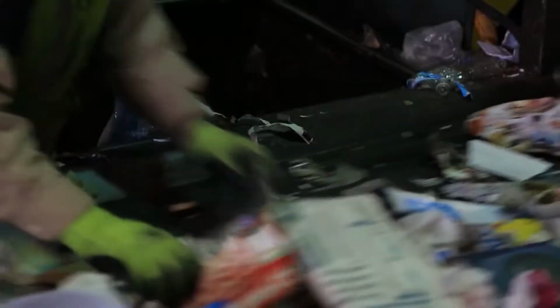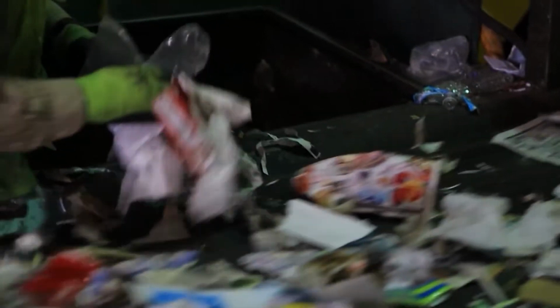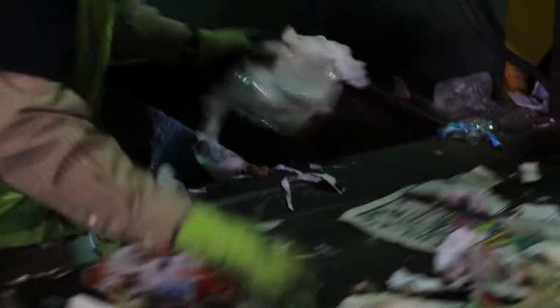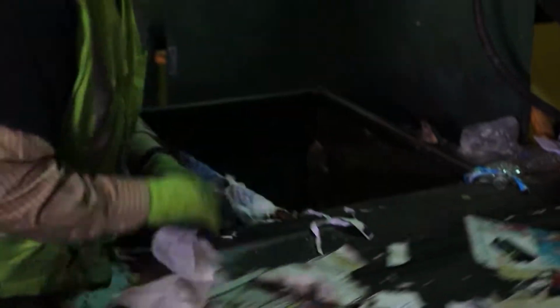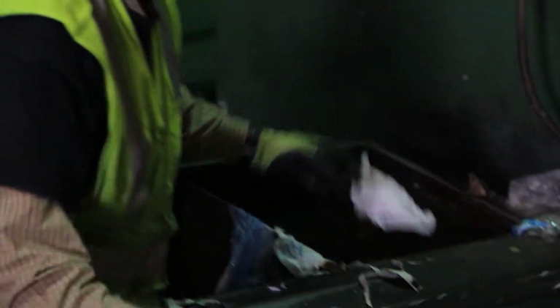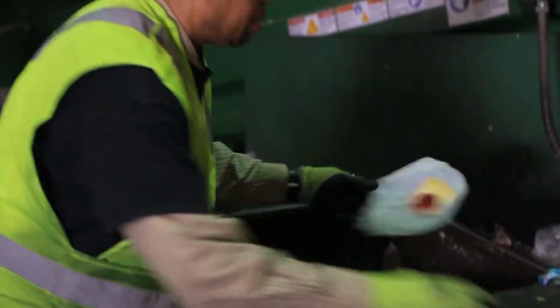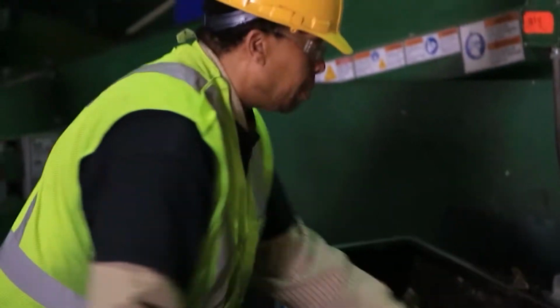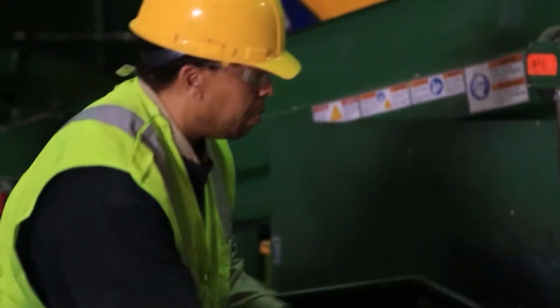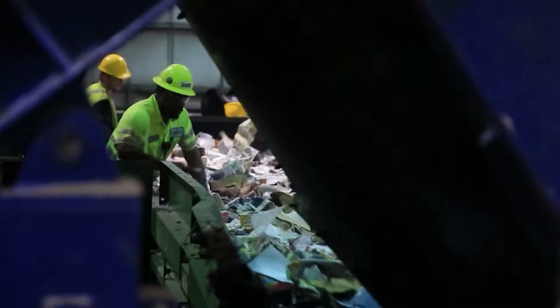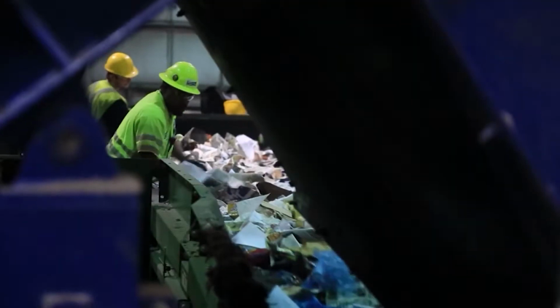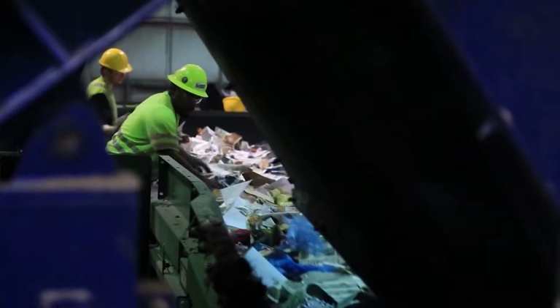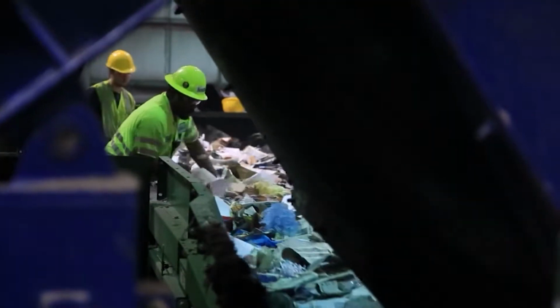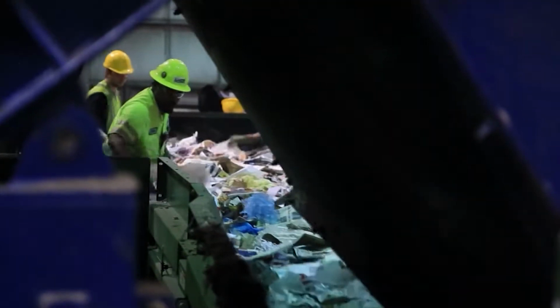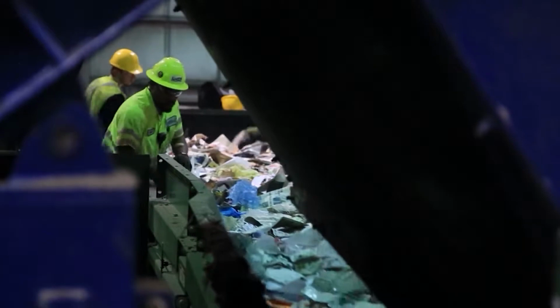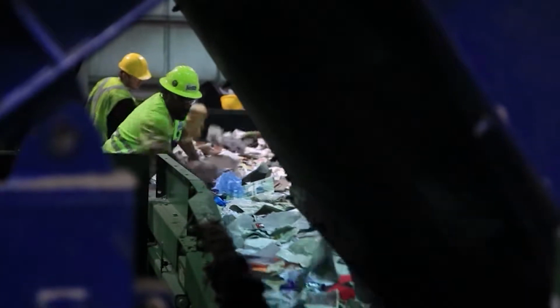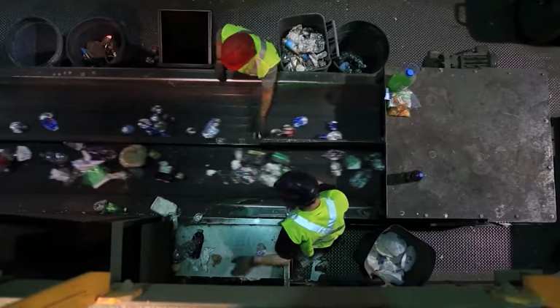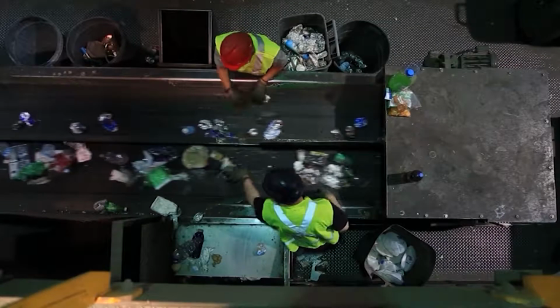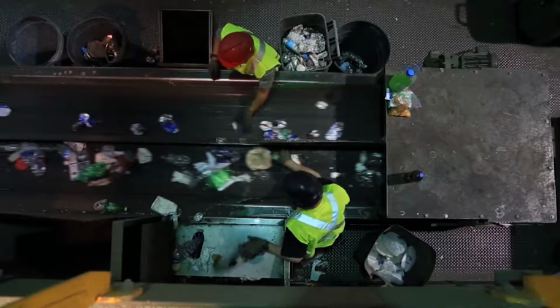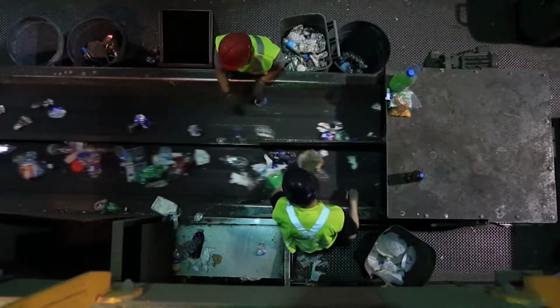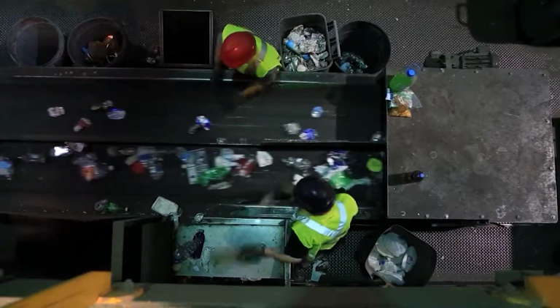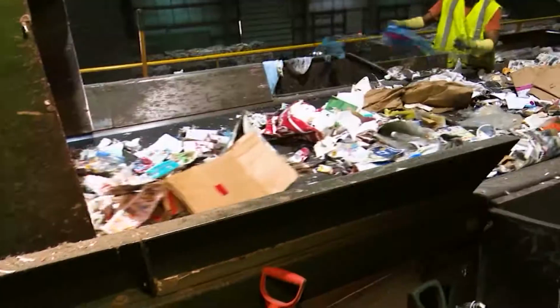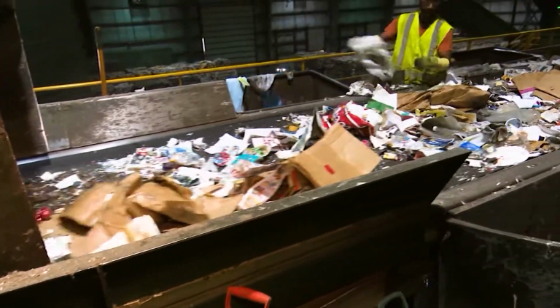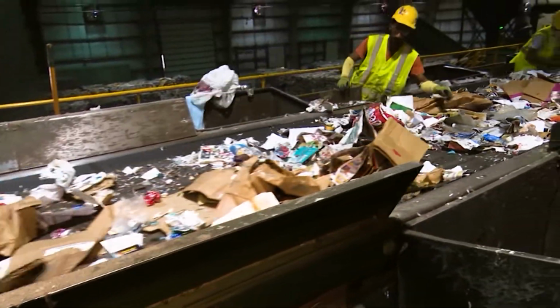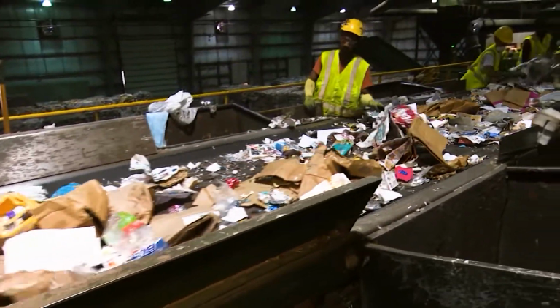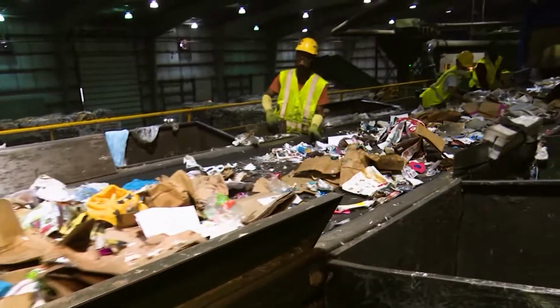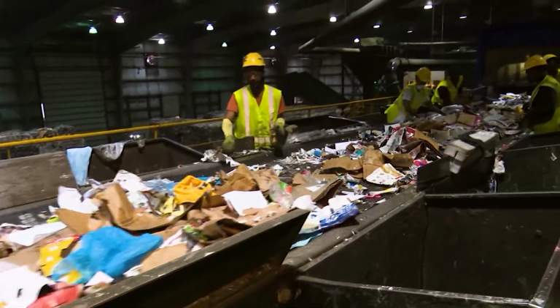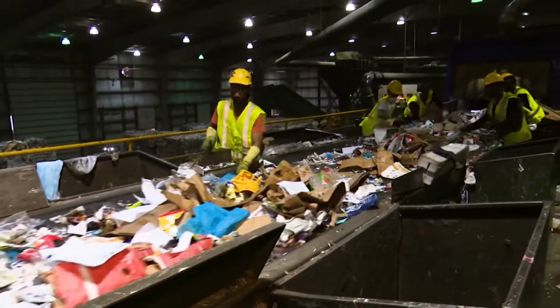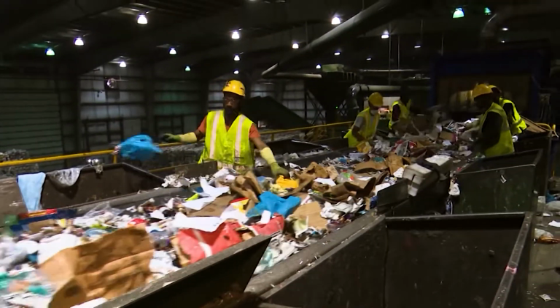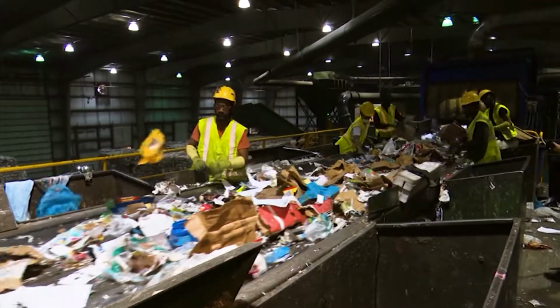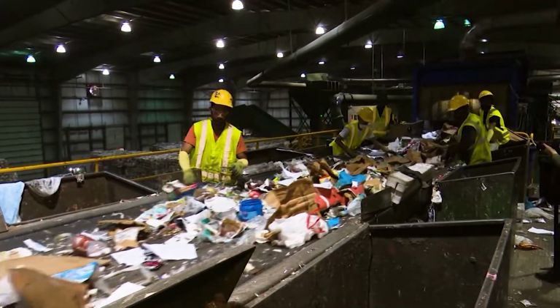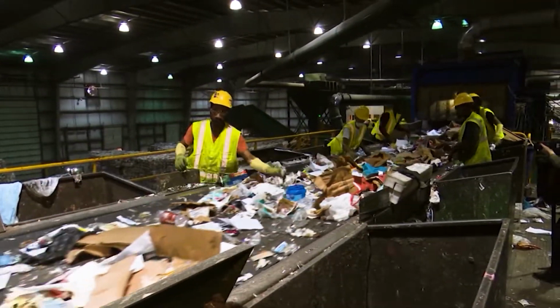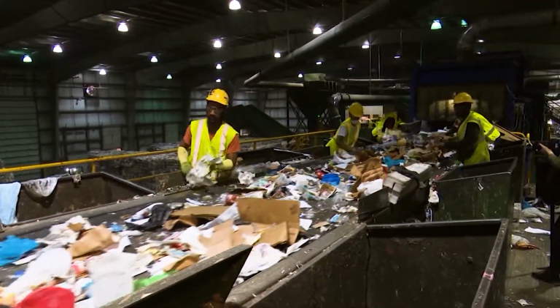But much of the sorting of materials is done by people. They're called sorters and they're at every stage, working with the machines to separate materials. They're even at the very beginning of the process, taking out things that shouldn't even be in a recycling bin.